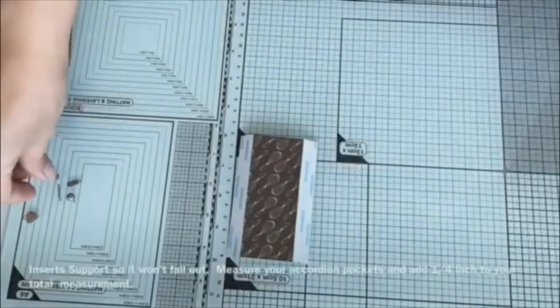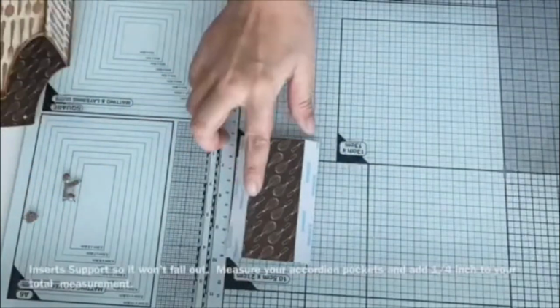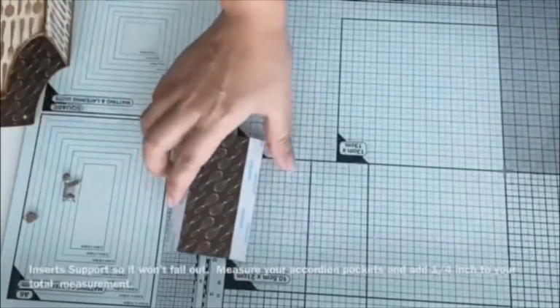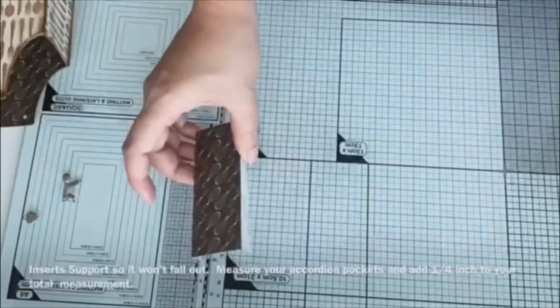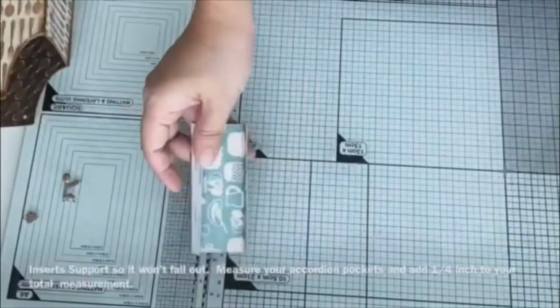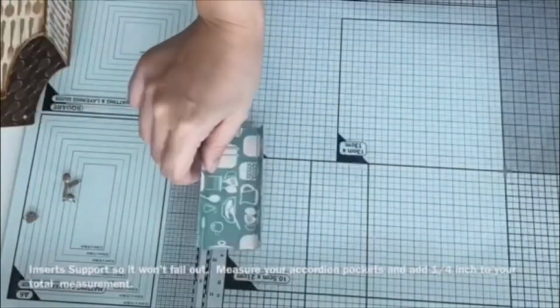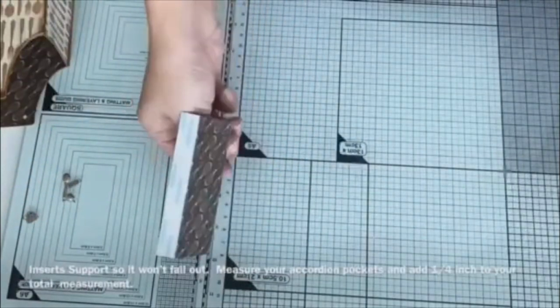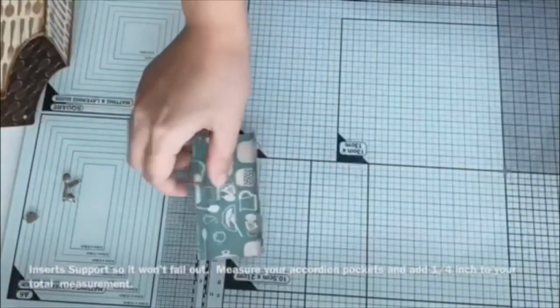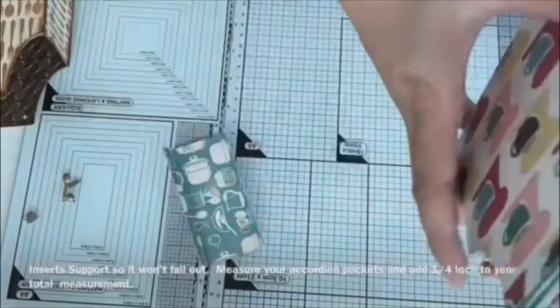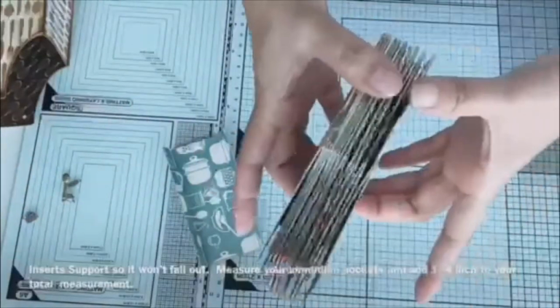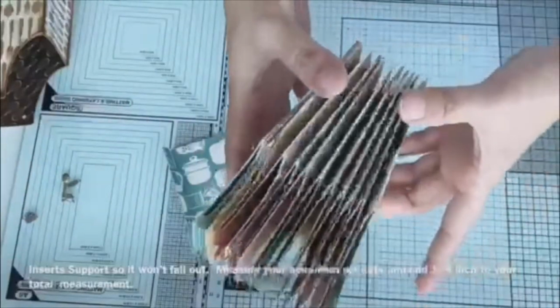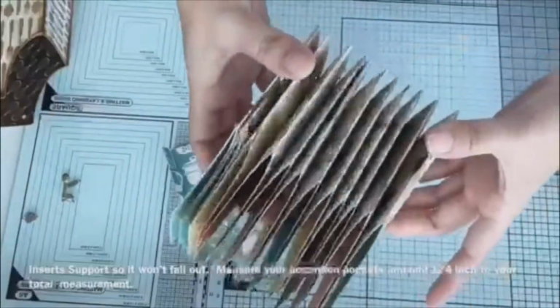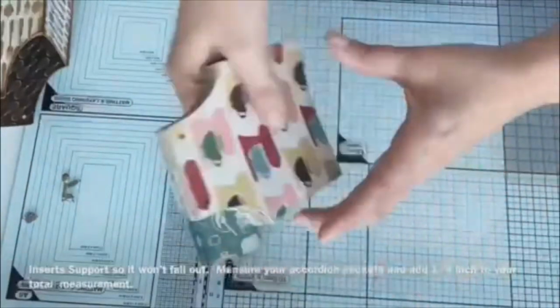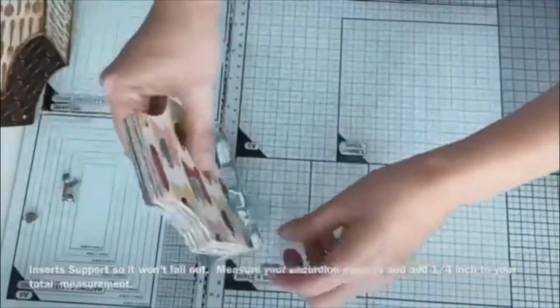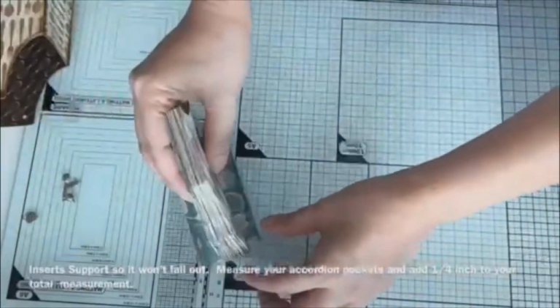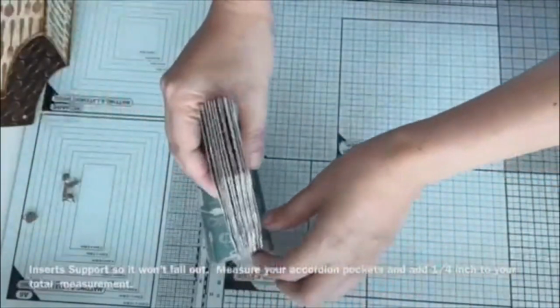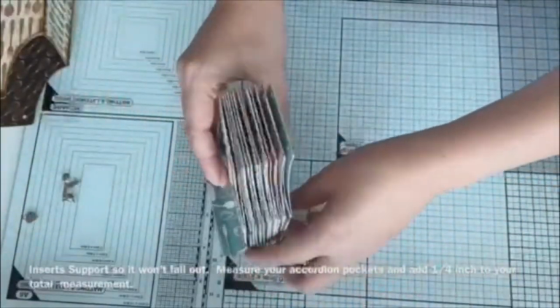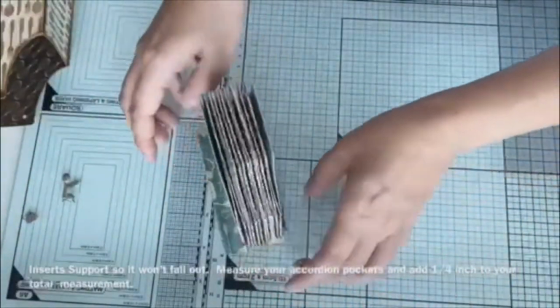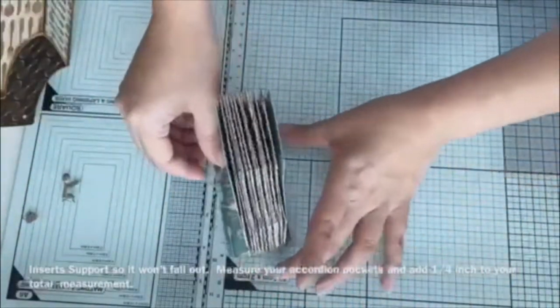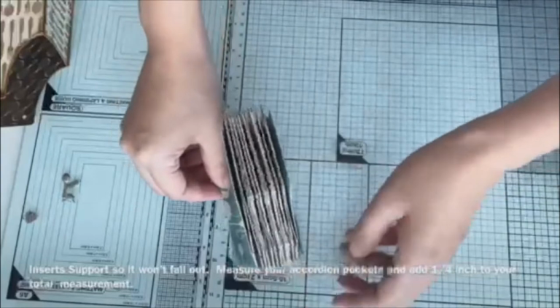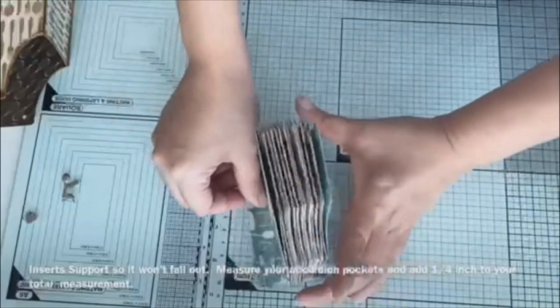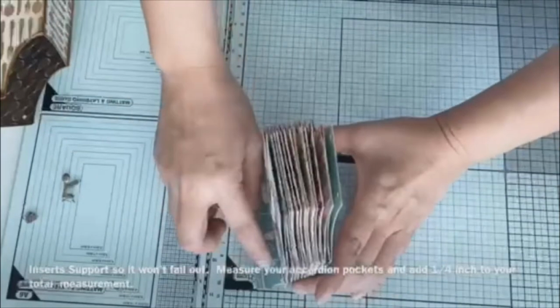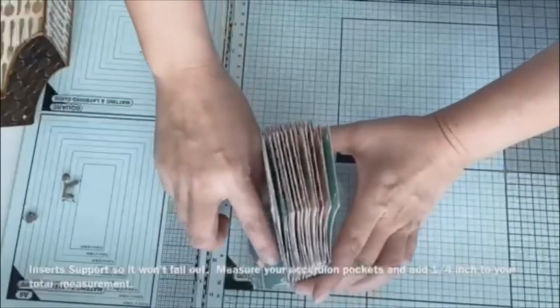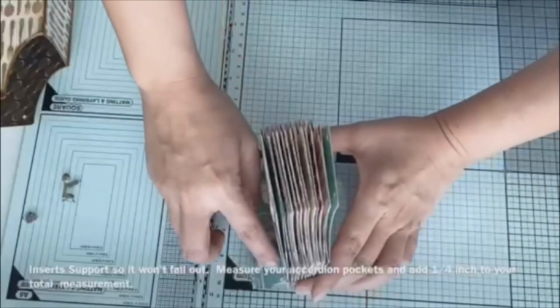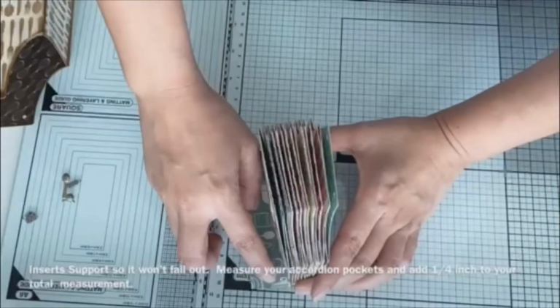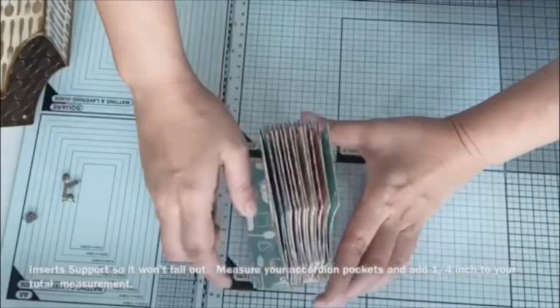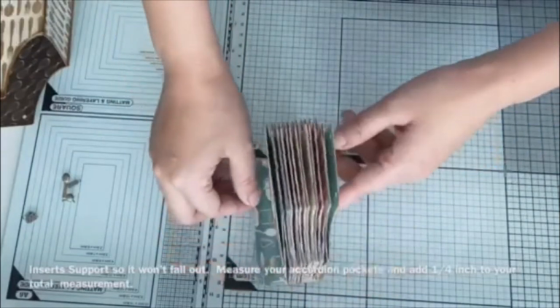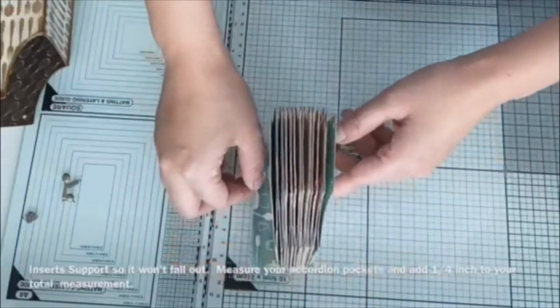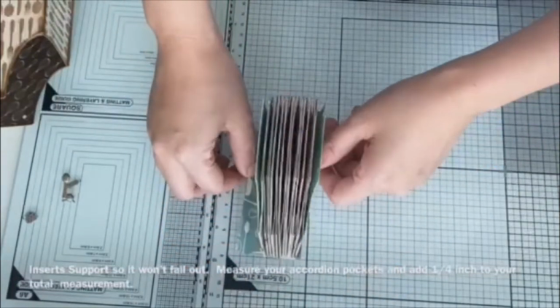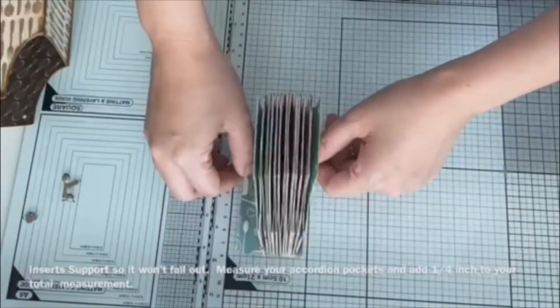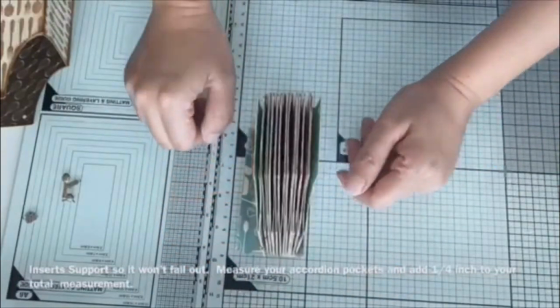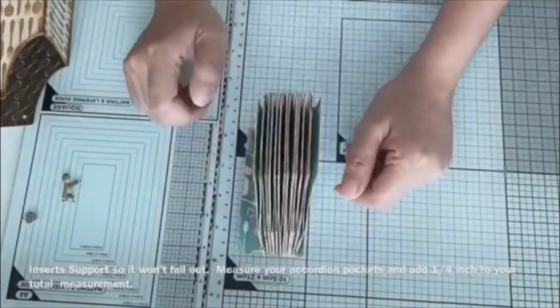Here I have made a spine support for inserts. I just measured the pockets and then put a one-fourth allowance on it.